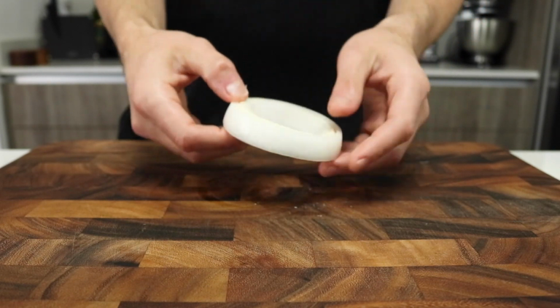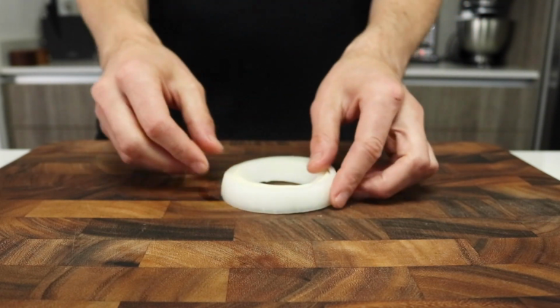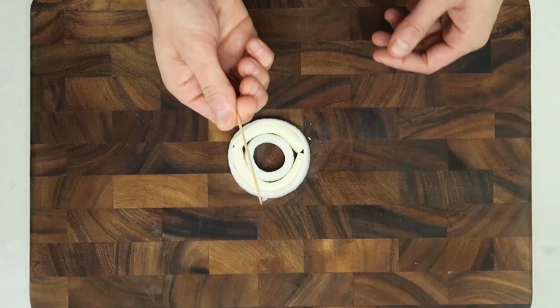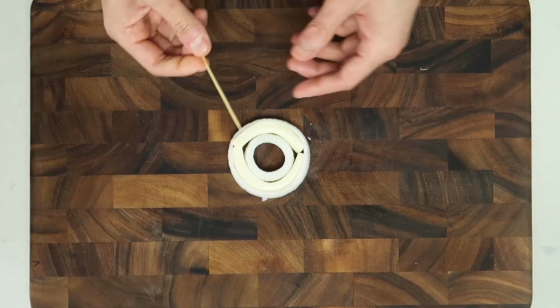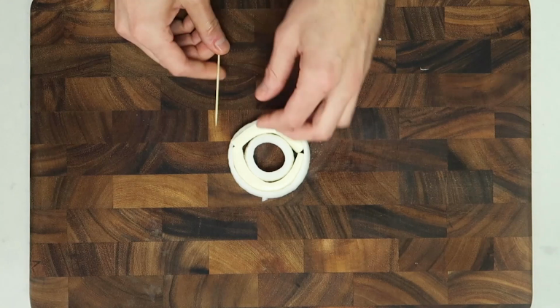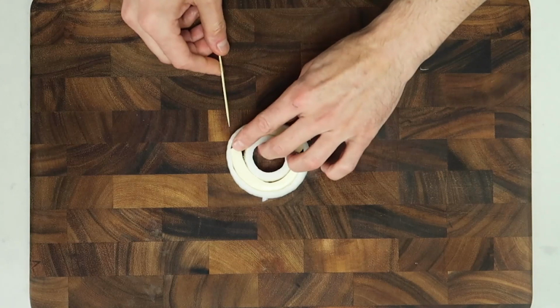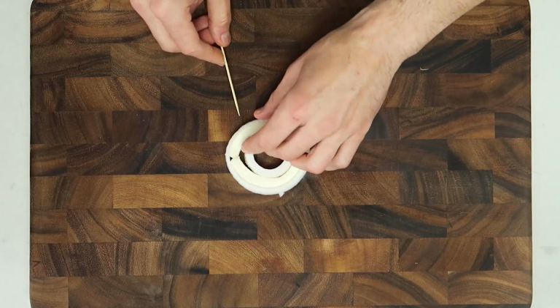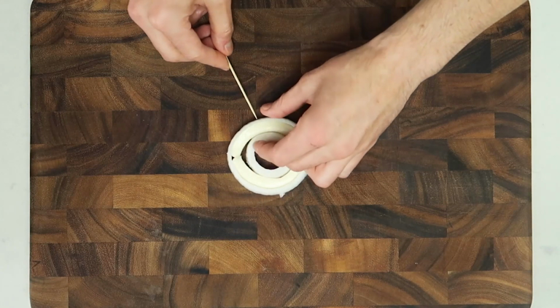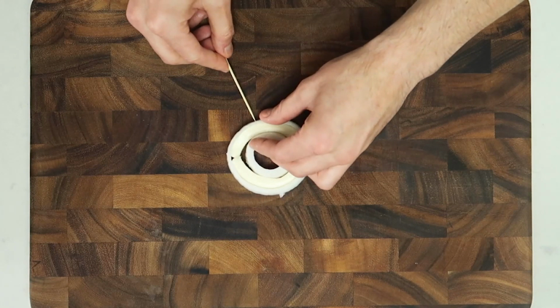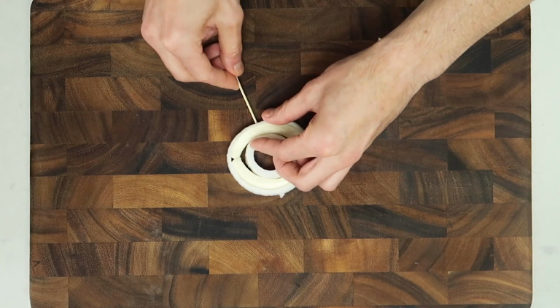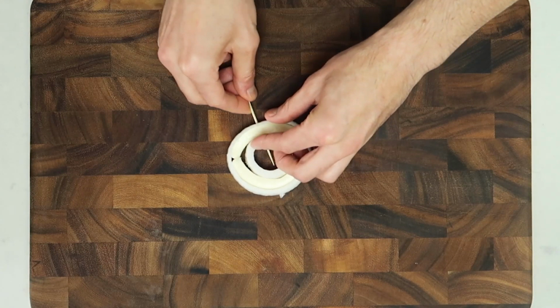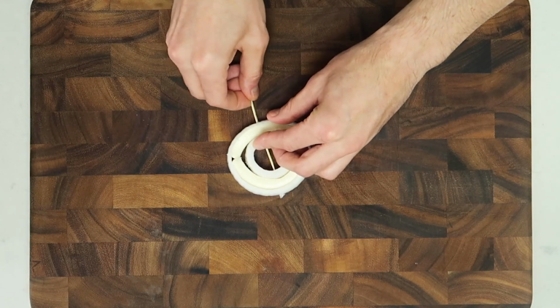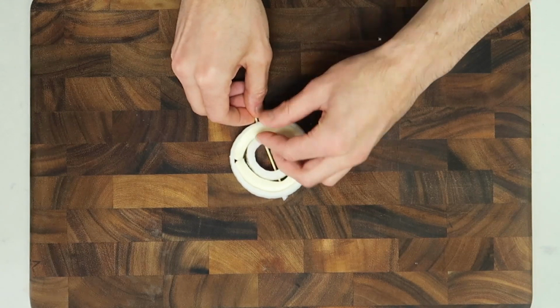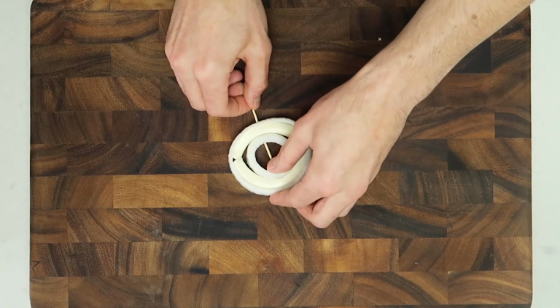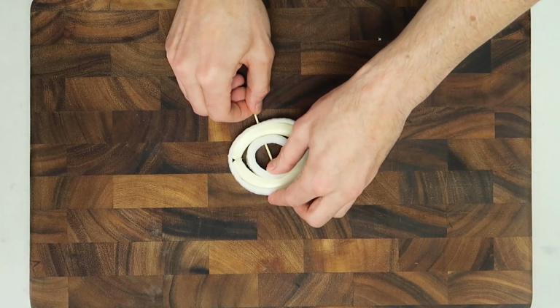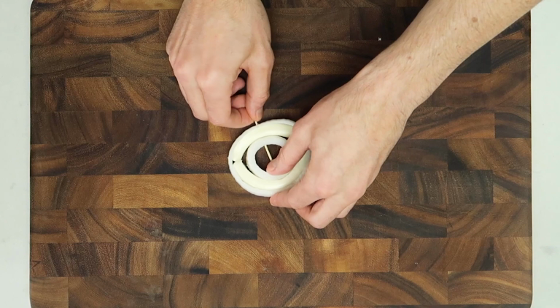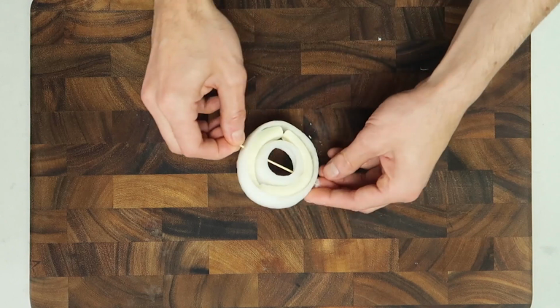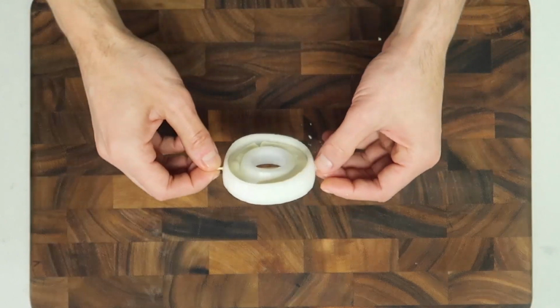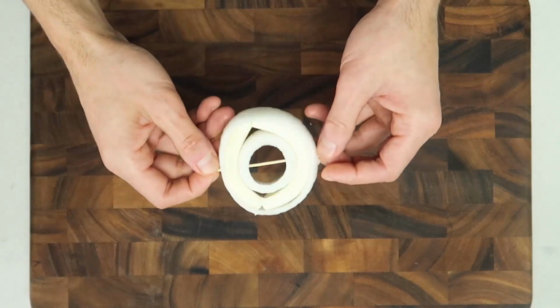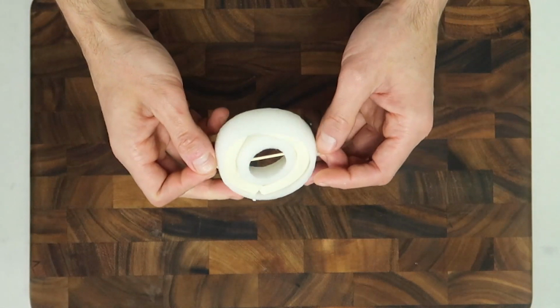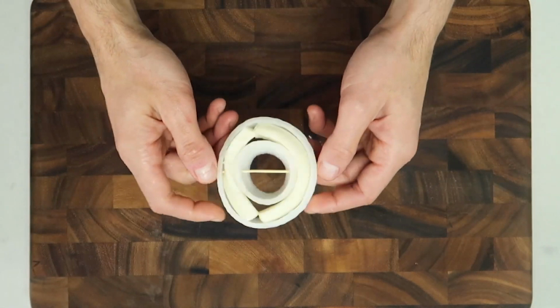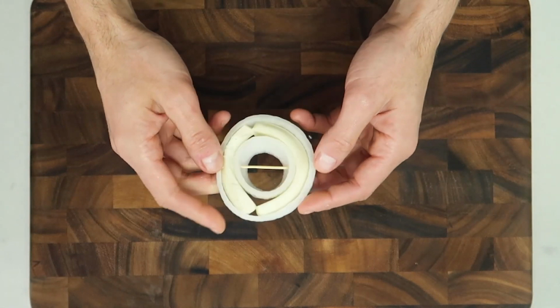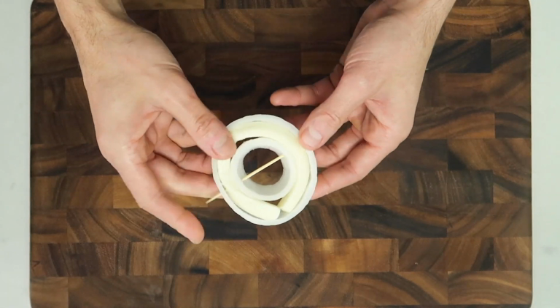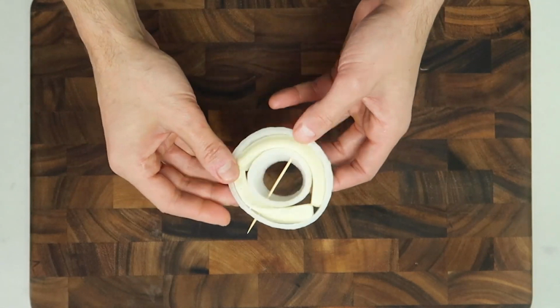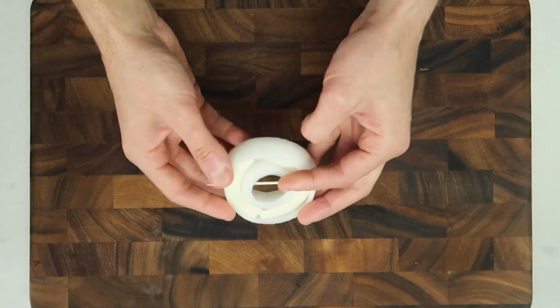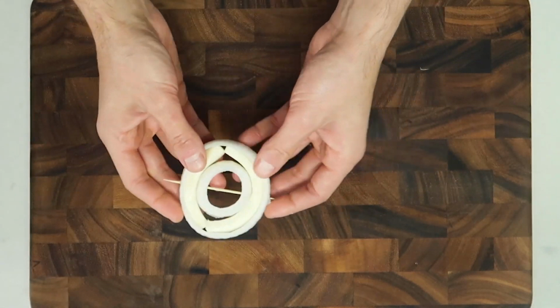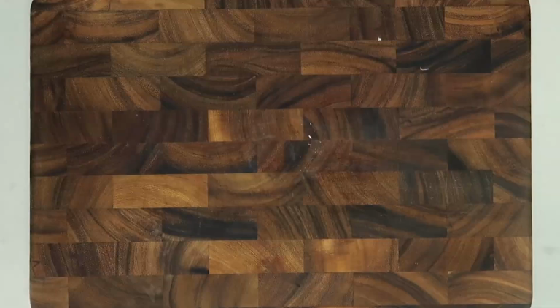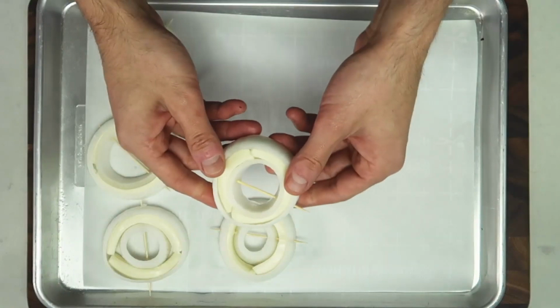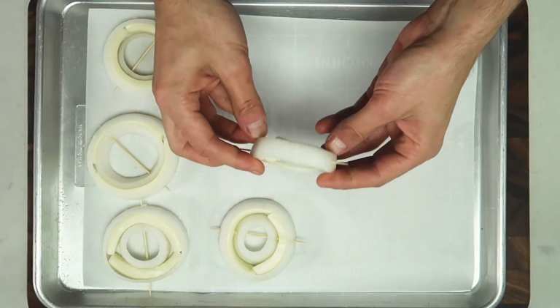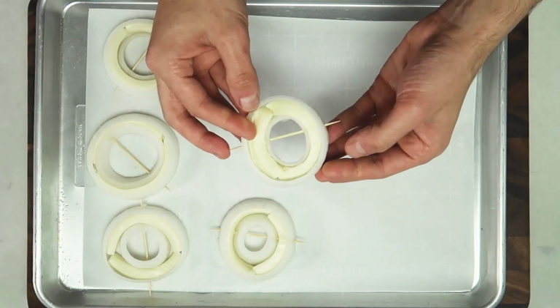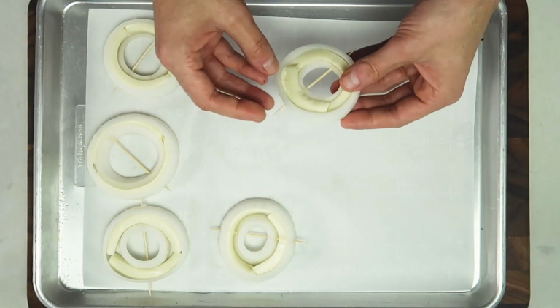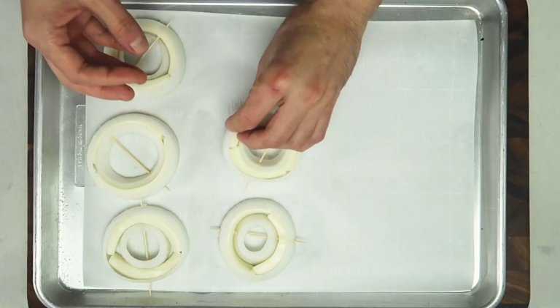I can't rely on the onions alone to secure the cheese, so this is where the toothpick comes into play. The toothpick is going to secure the cheese with the two onions, but it's also going to act as a handle when we're dipping the onion and cheese into the dredging.